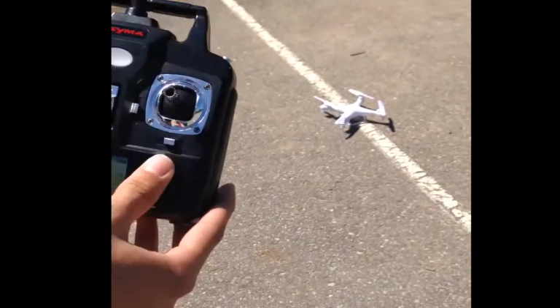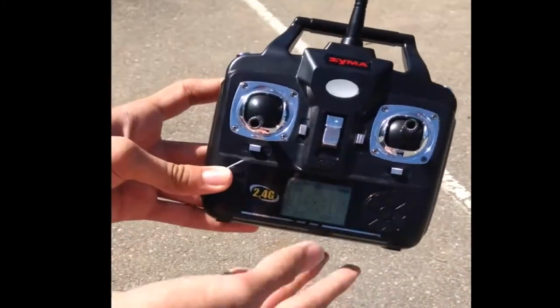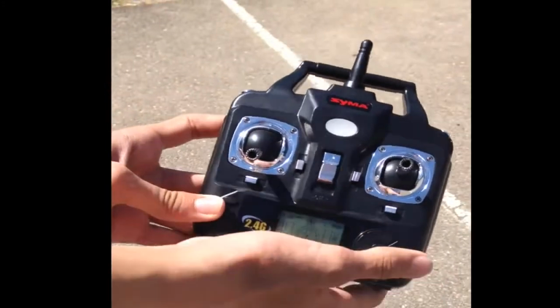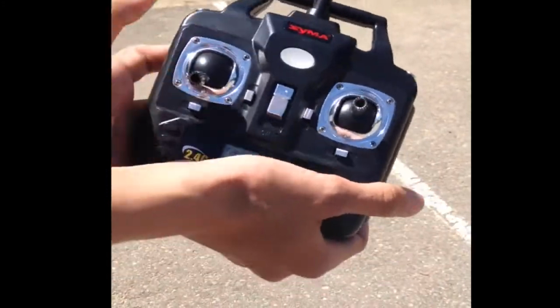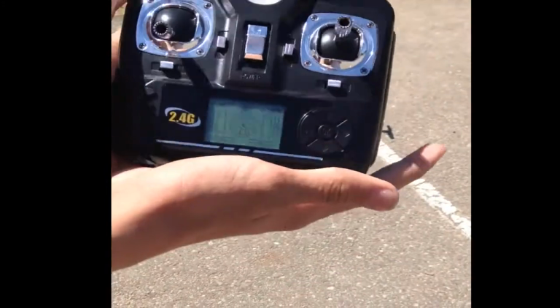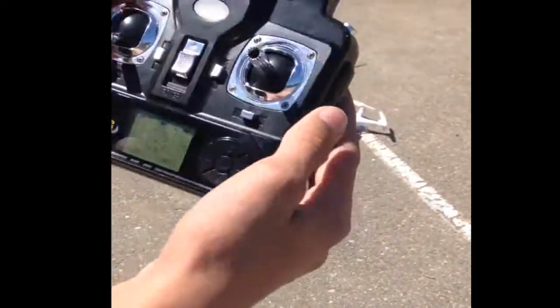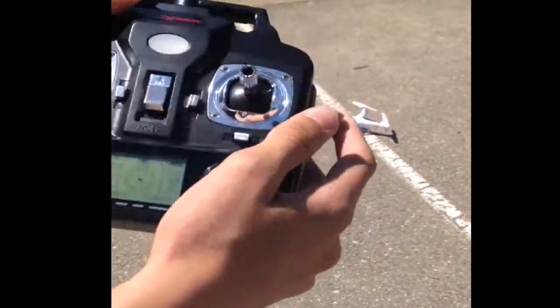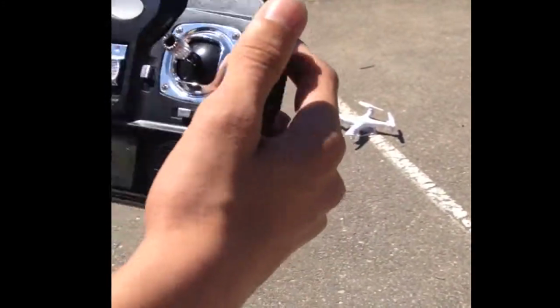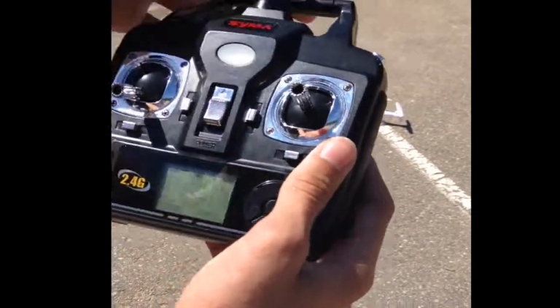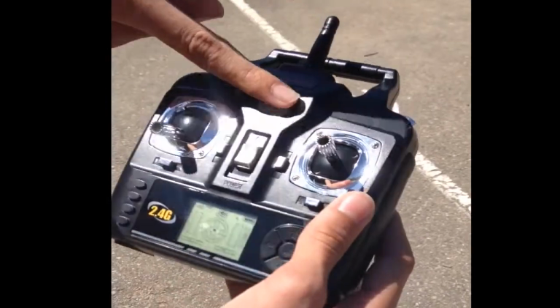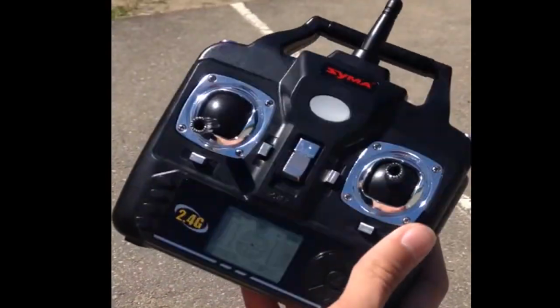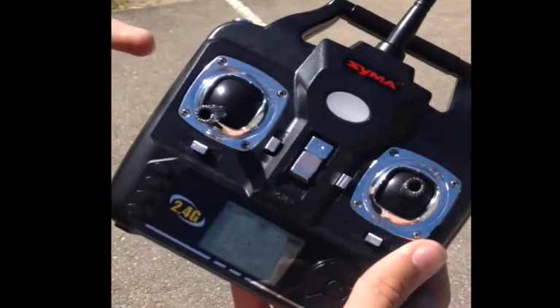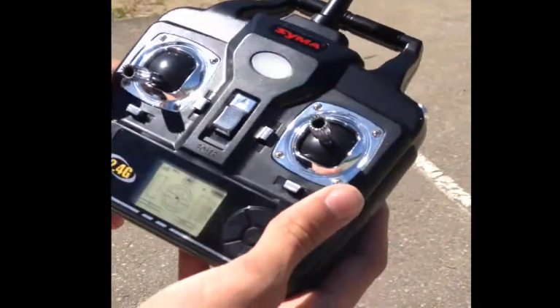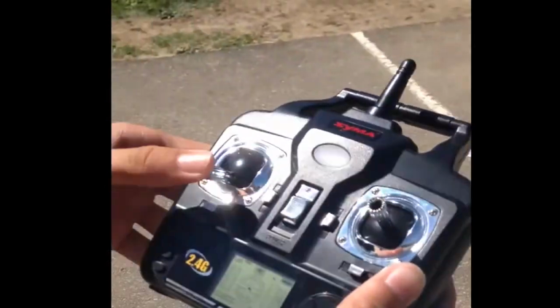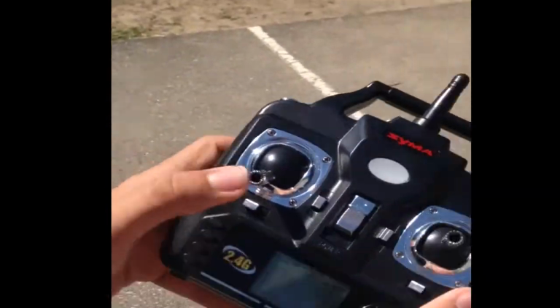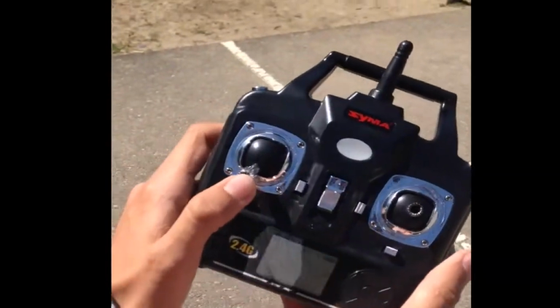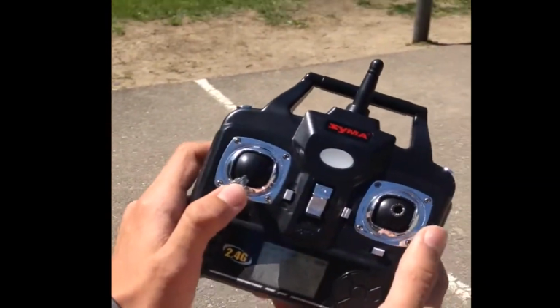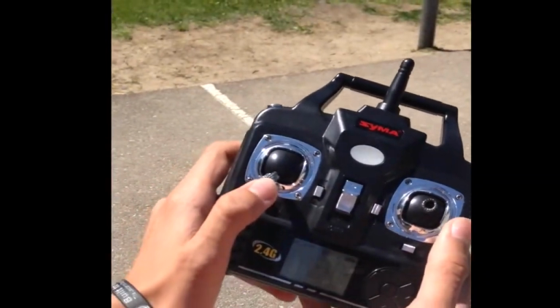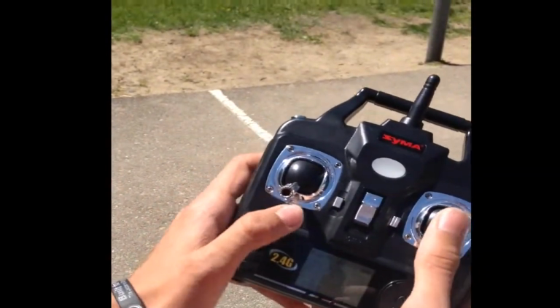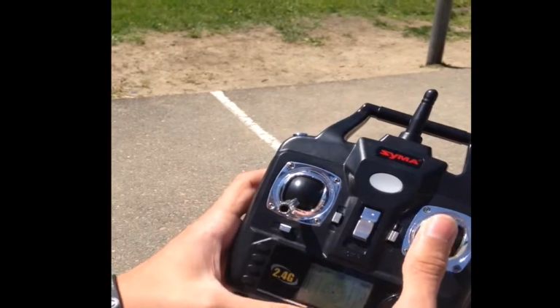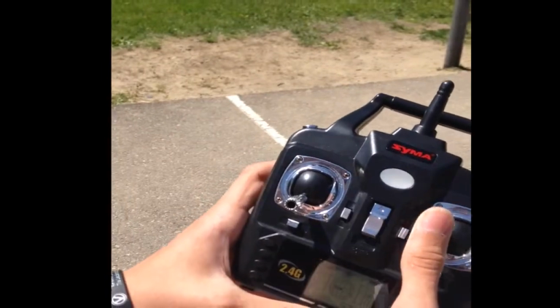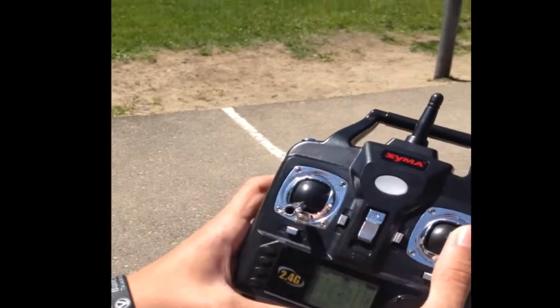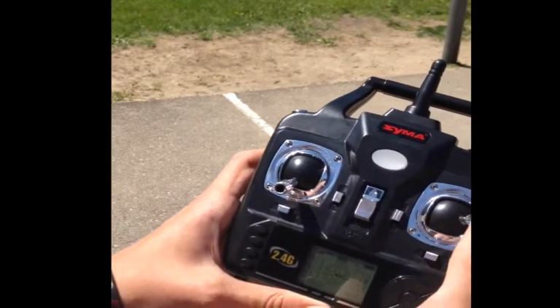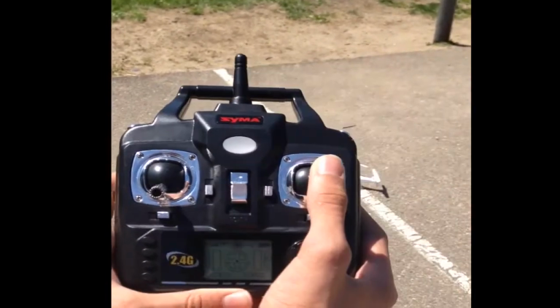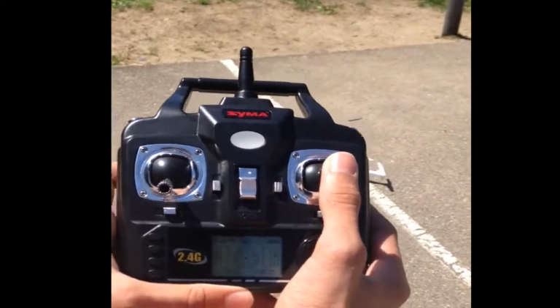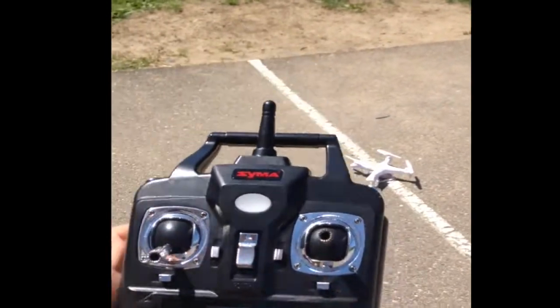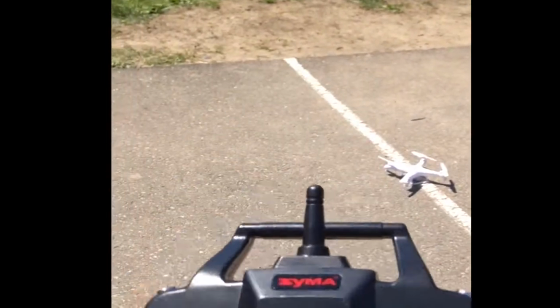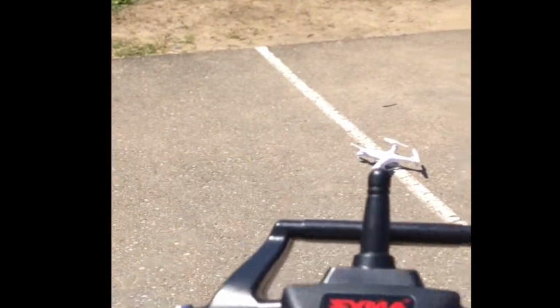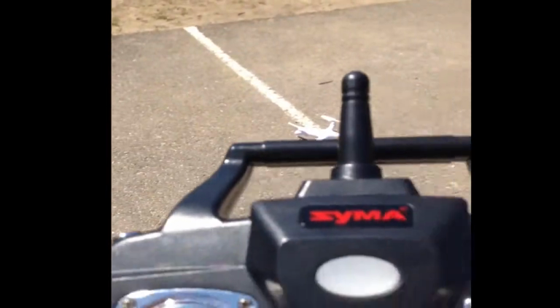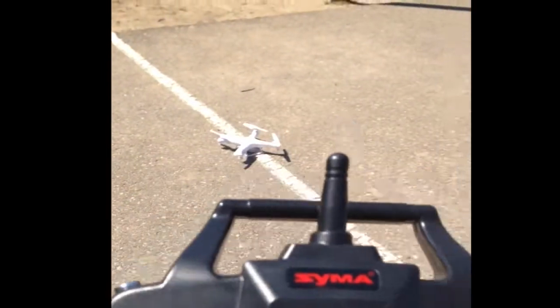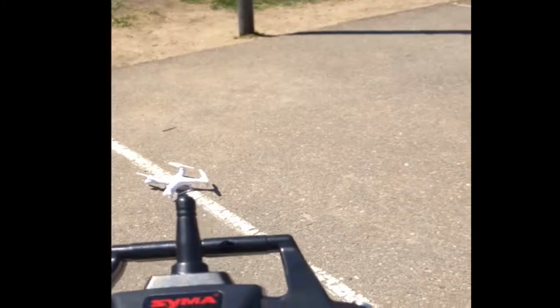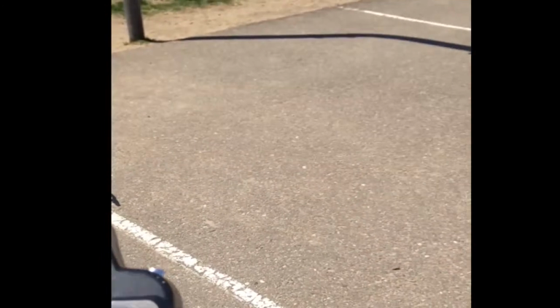On a left-handed or right-handed controller — most normal controllers are right-handed — the throttle's on your left and the controls are on your right. So I'm gonna show you how.